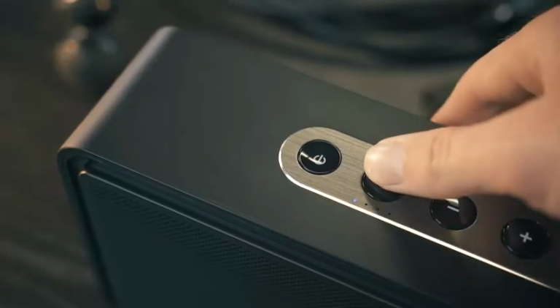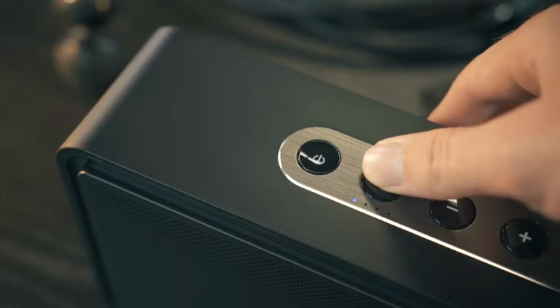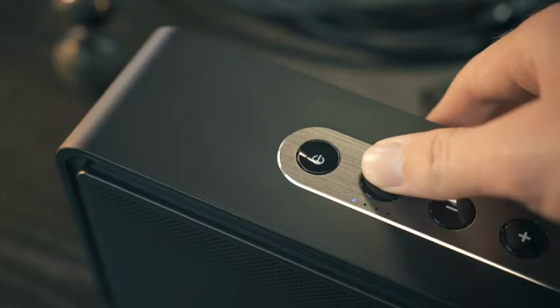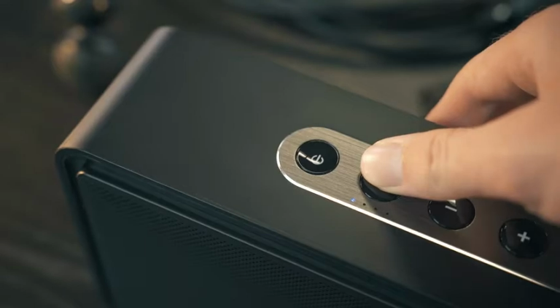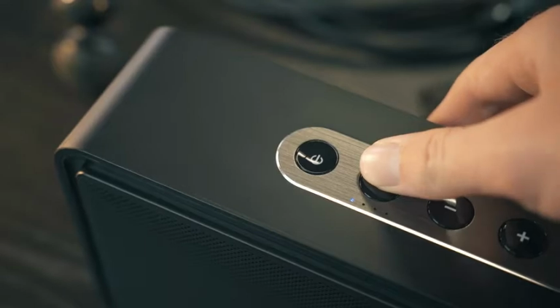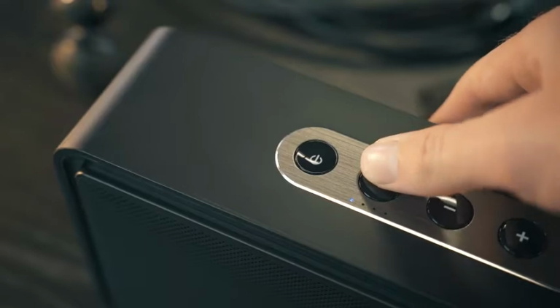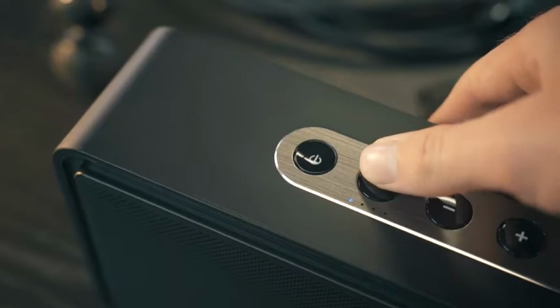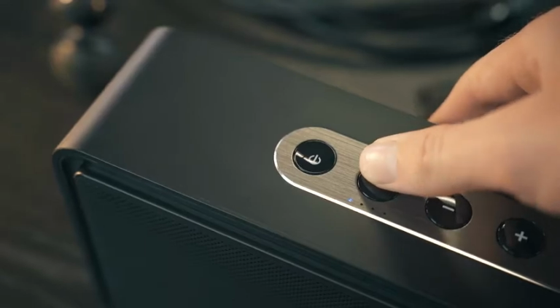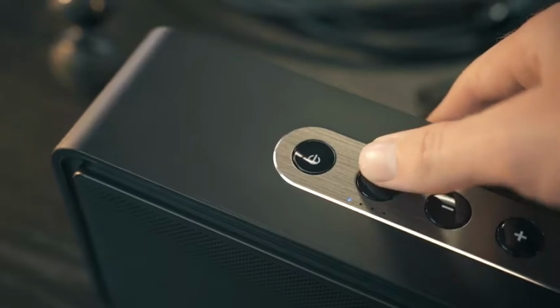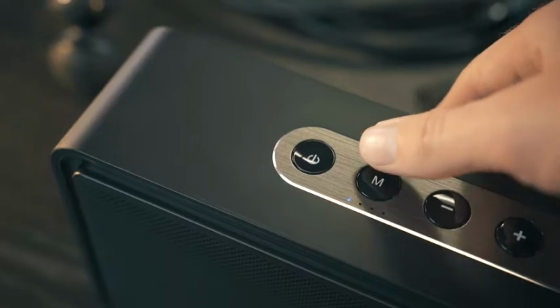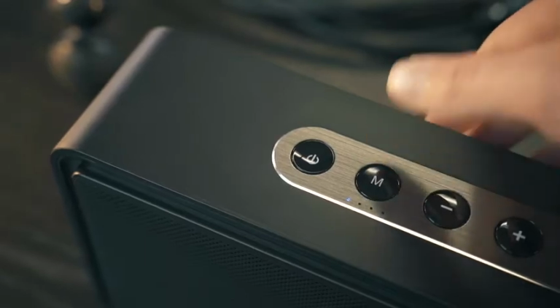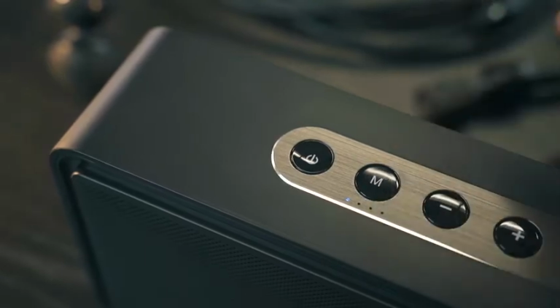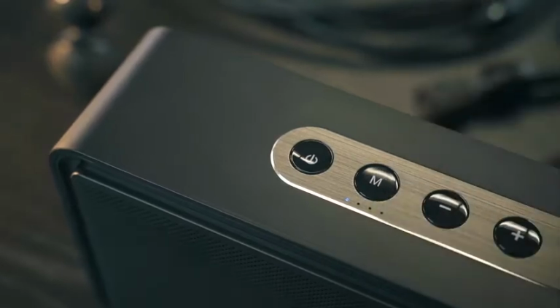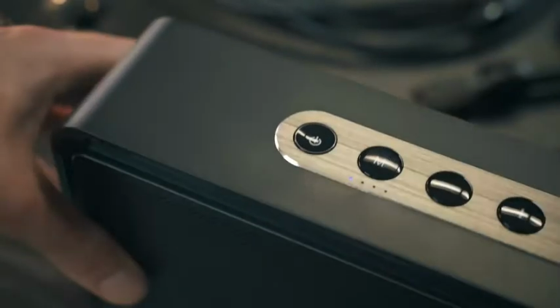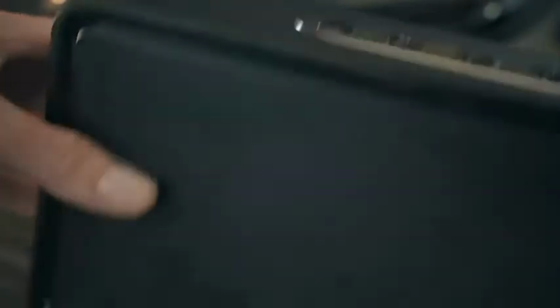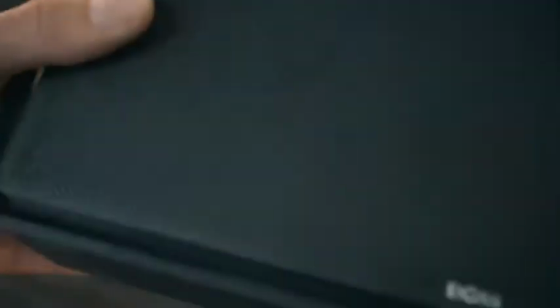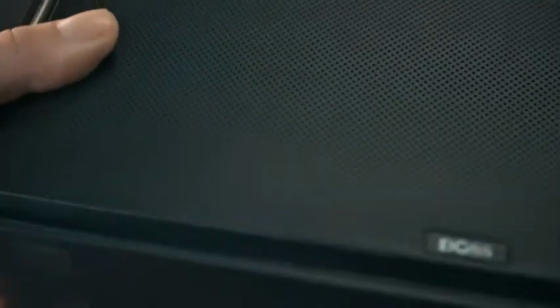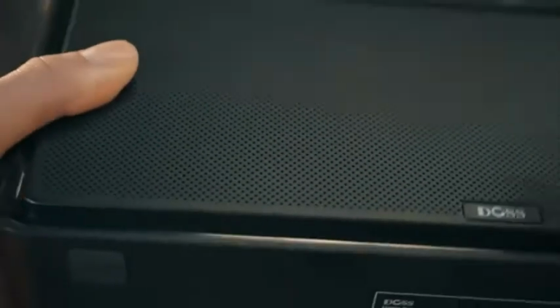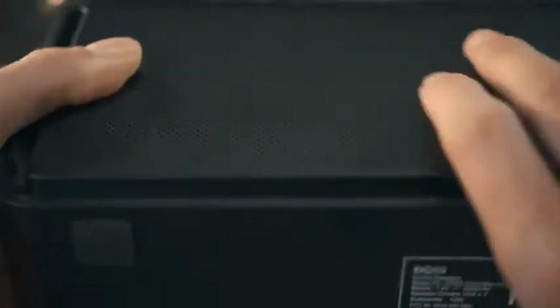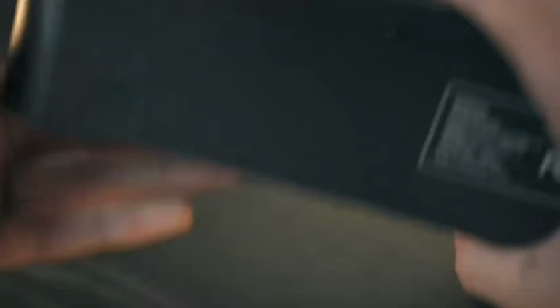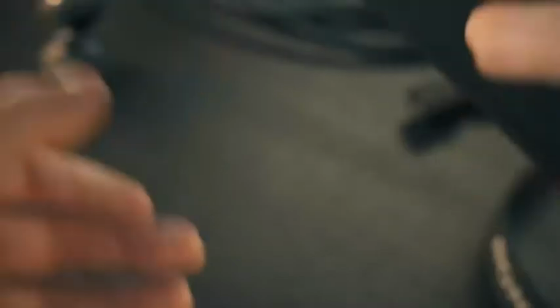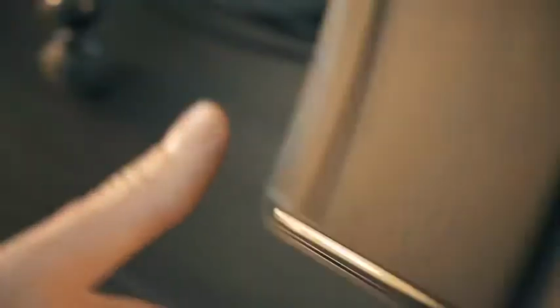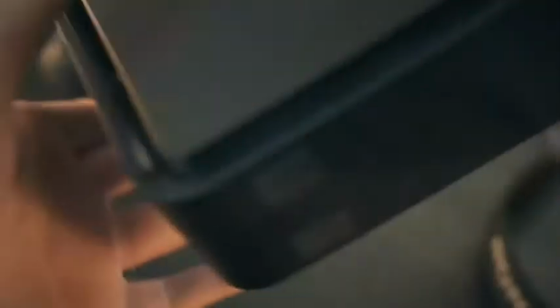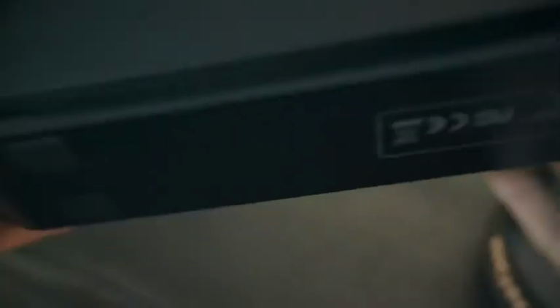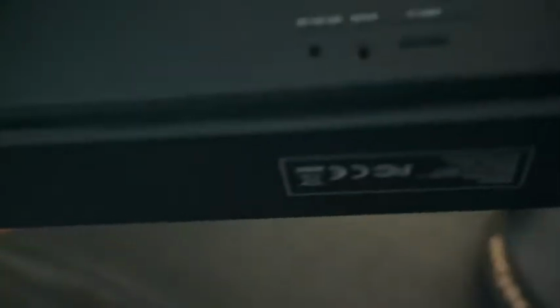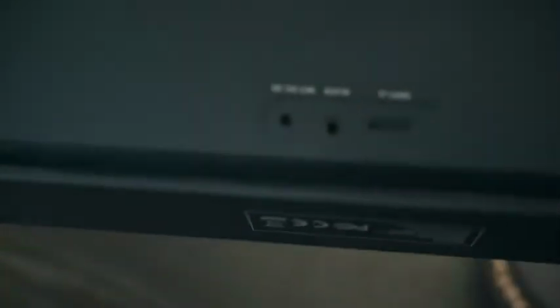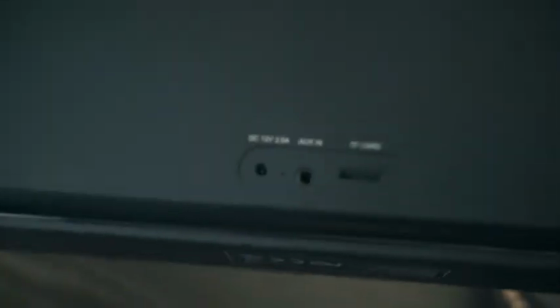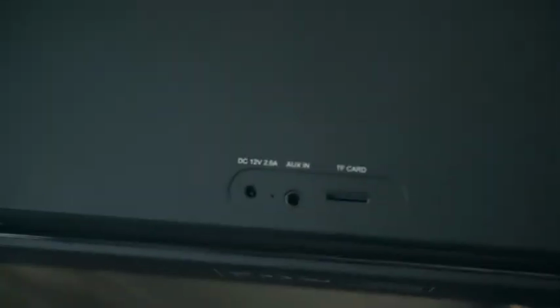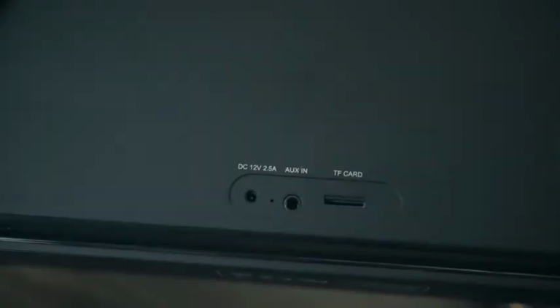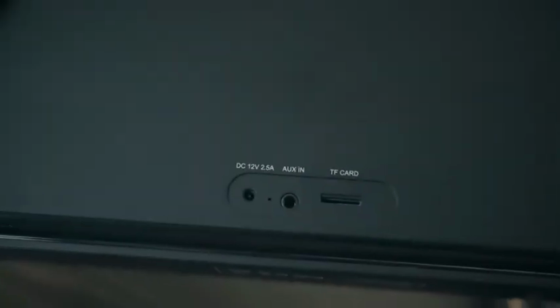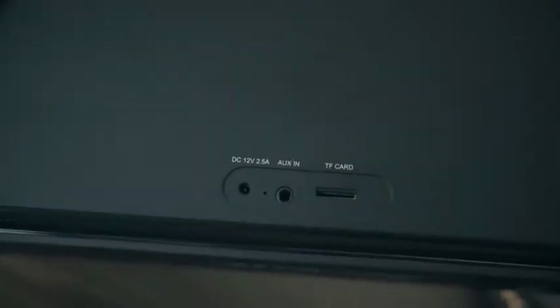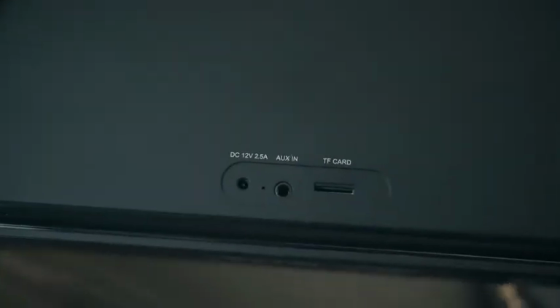But looking at the M button, you can toggle this speaker to use Bluetooth, a physical 3.5mm auxiliary cable, or a microSD card, which you can stick in from the rear.